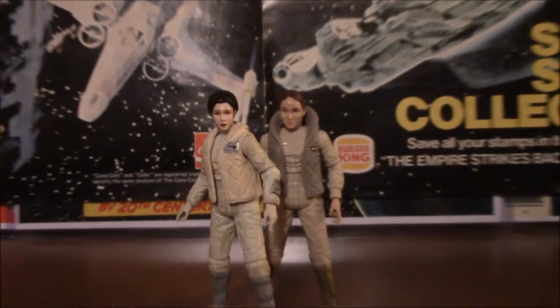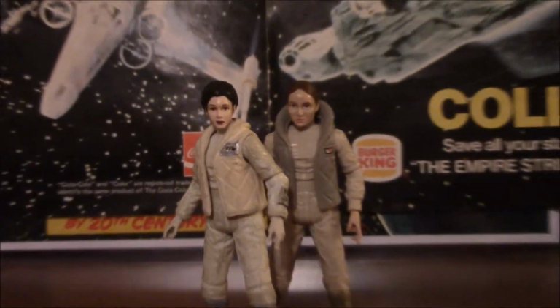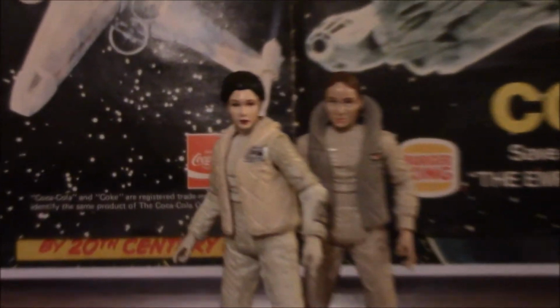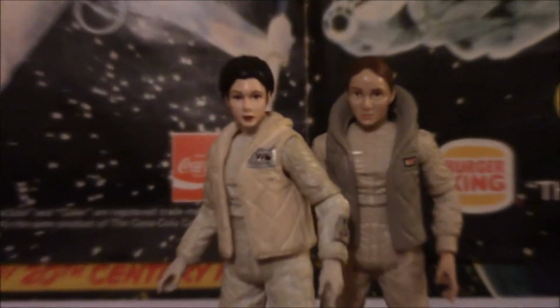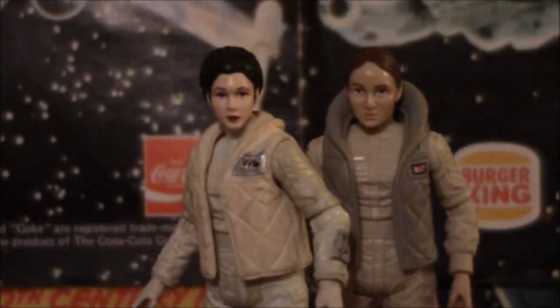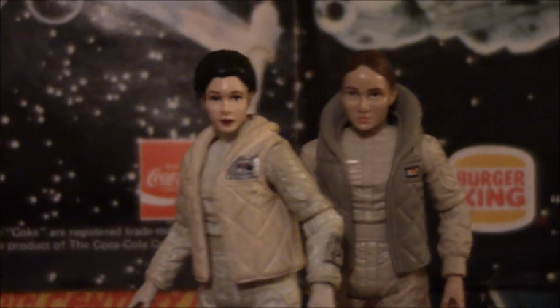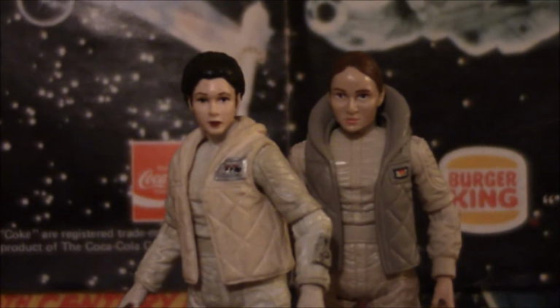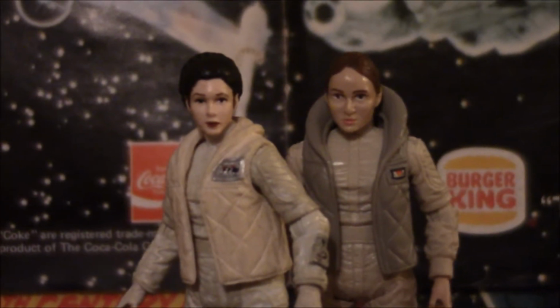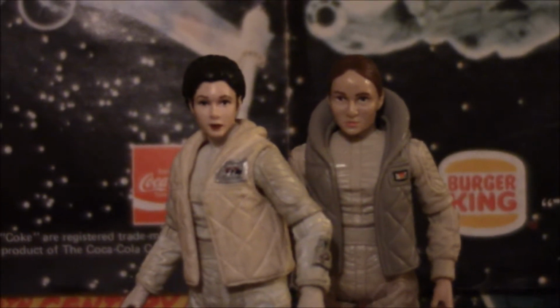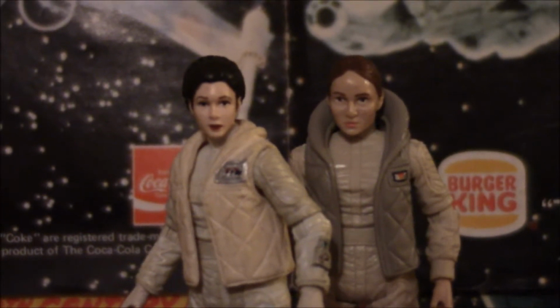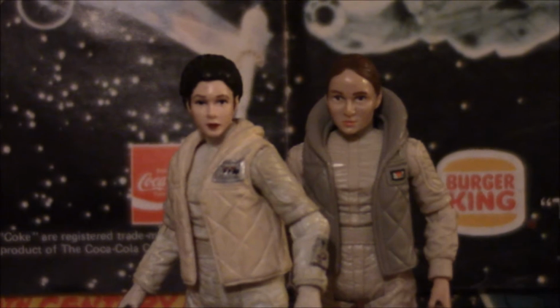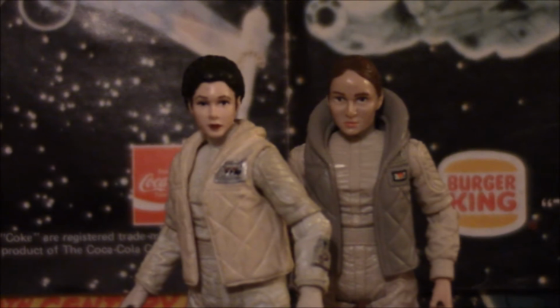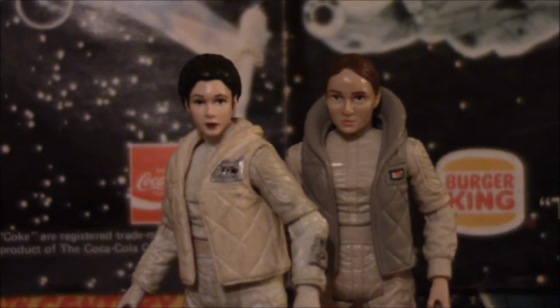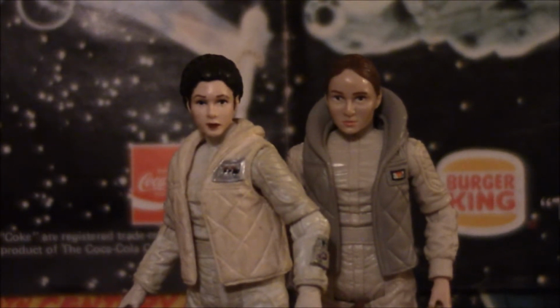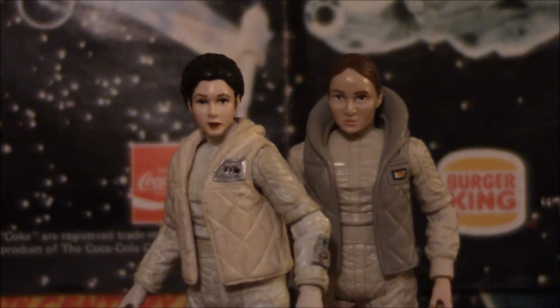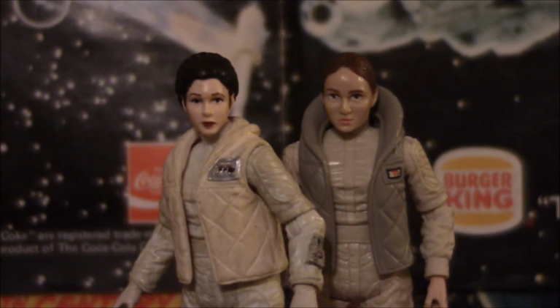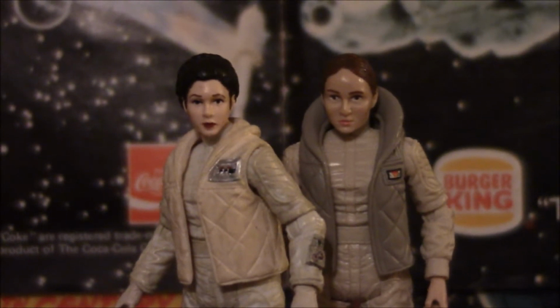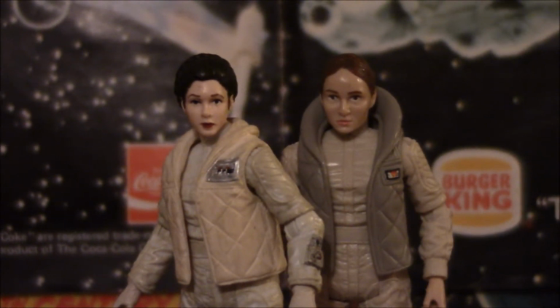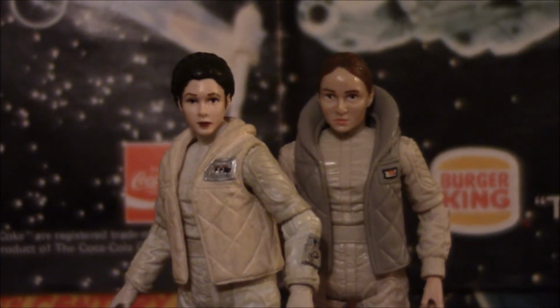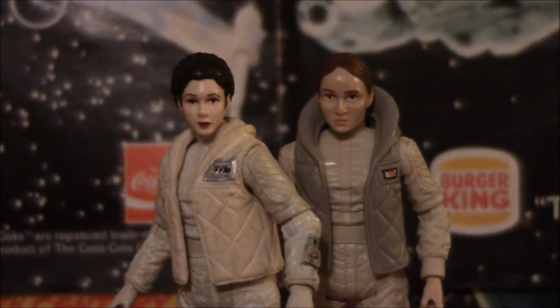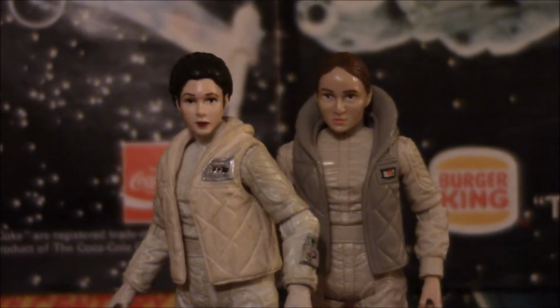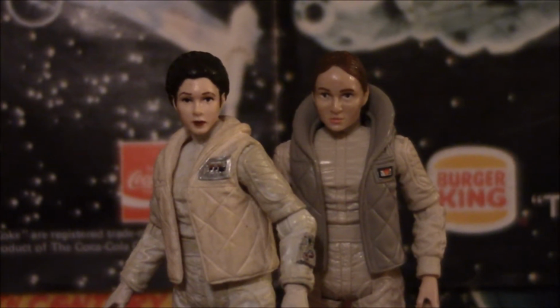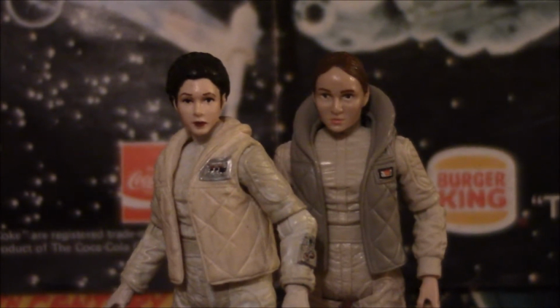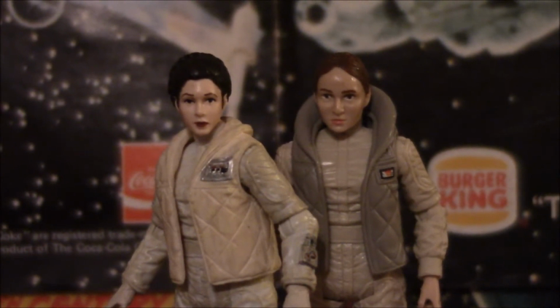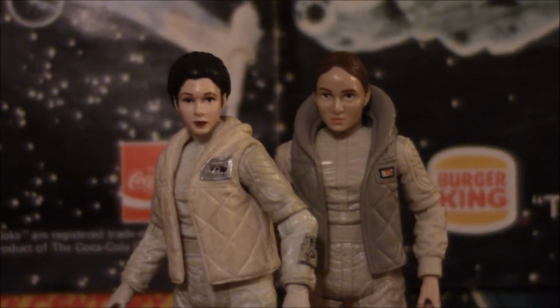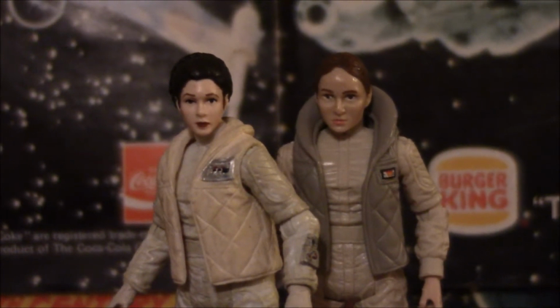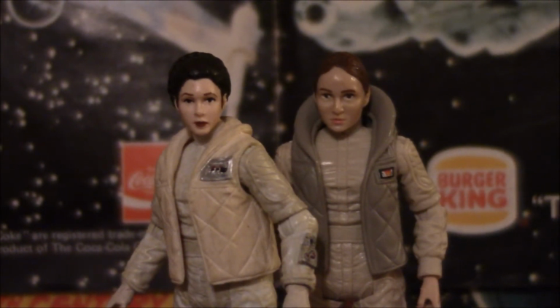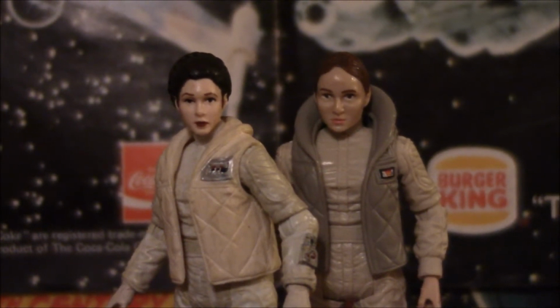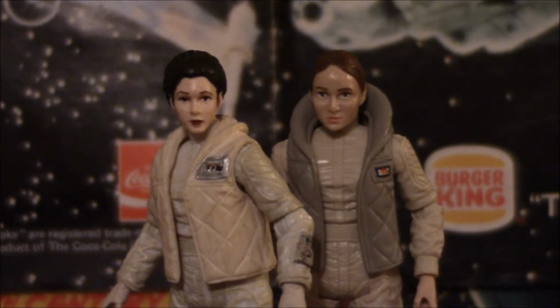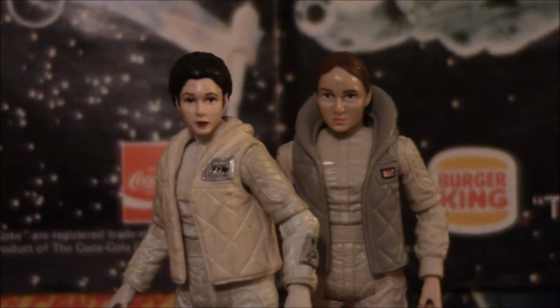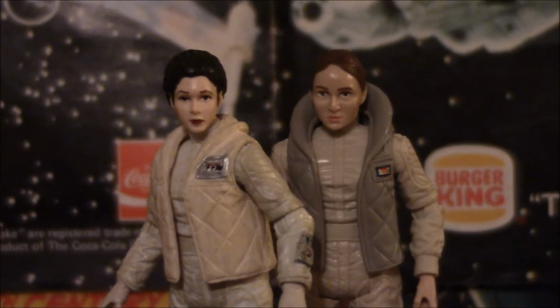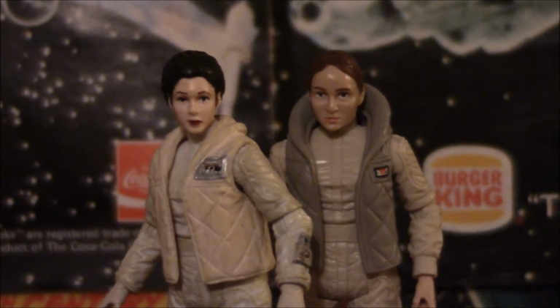That's about it for these two. Very good figures — not the best, definitely not the worst from either of their collections. So go out and try to find them.